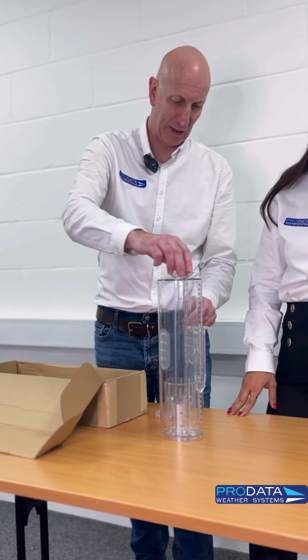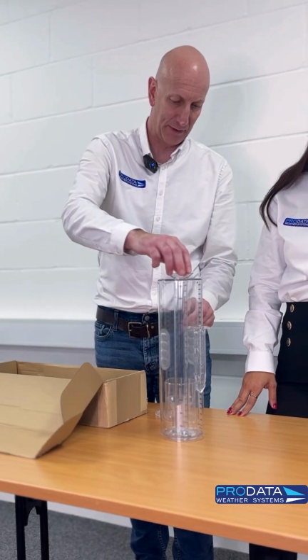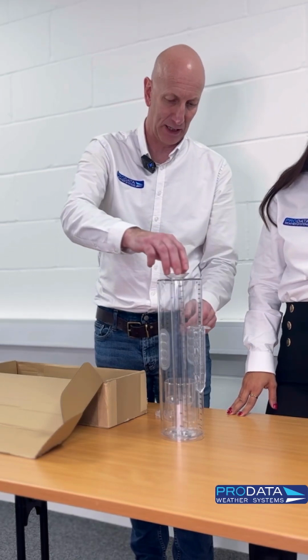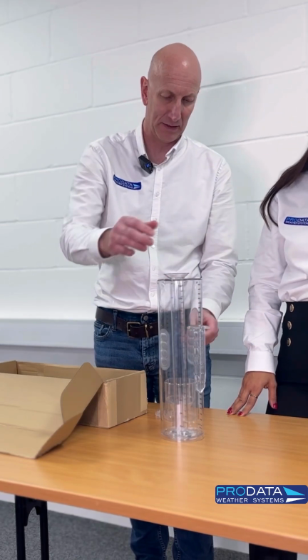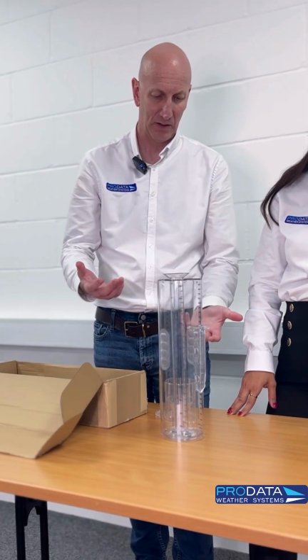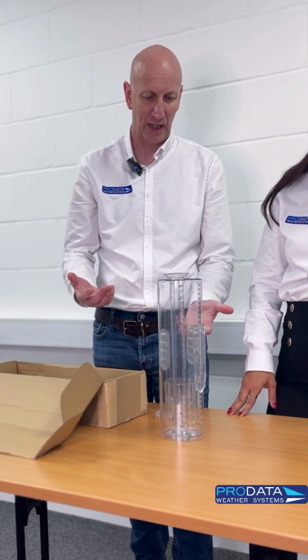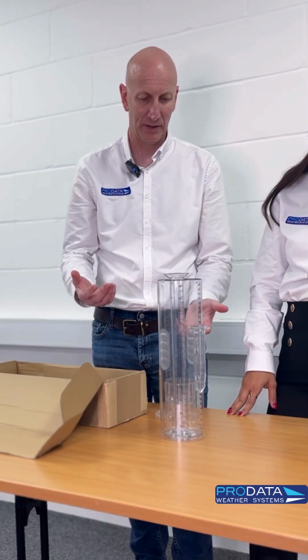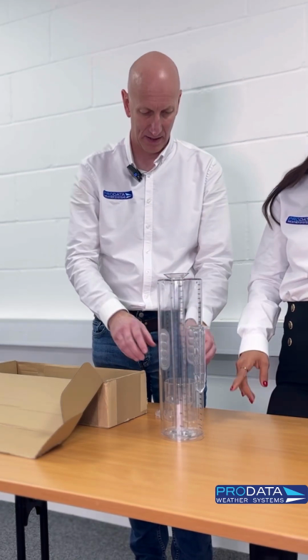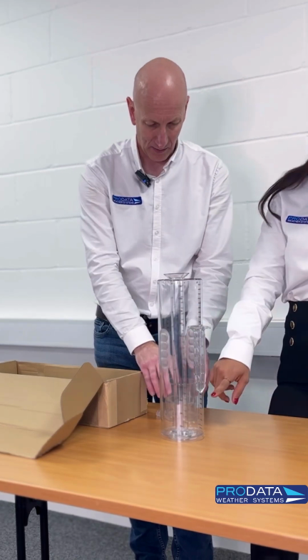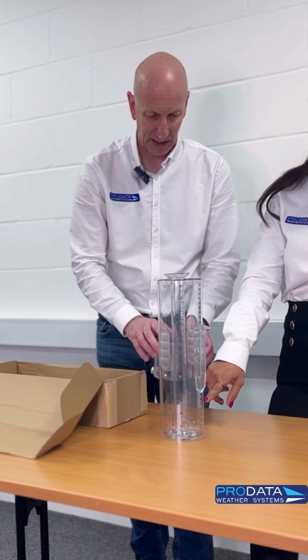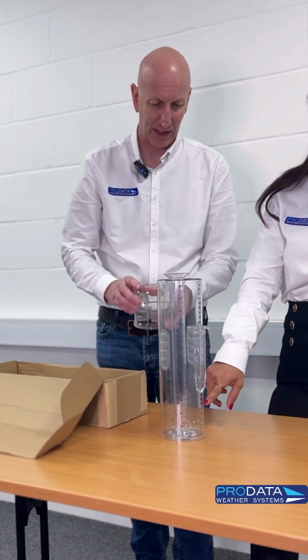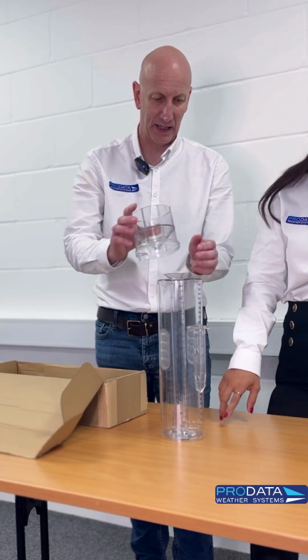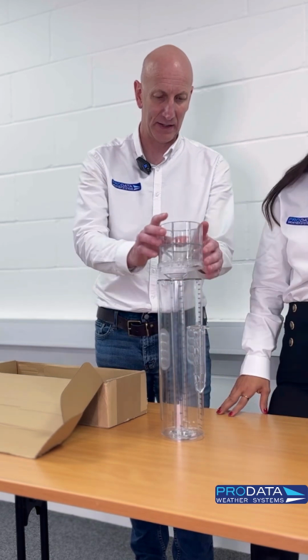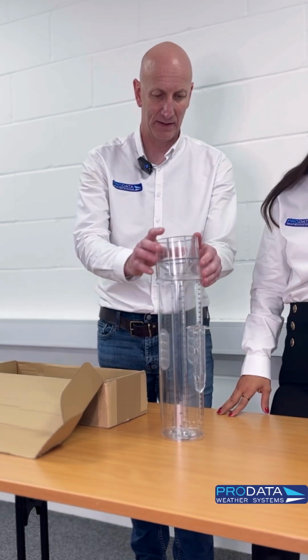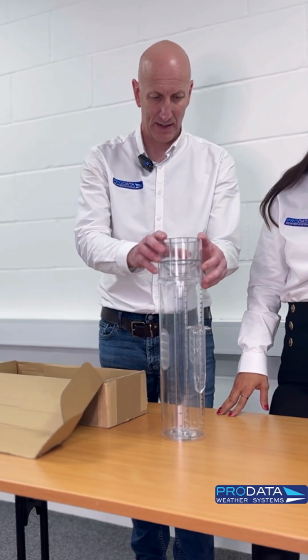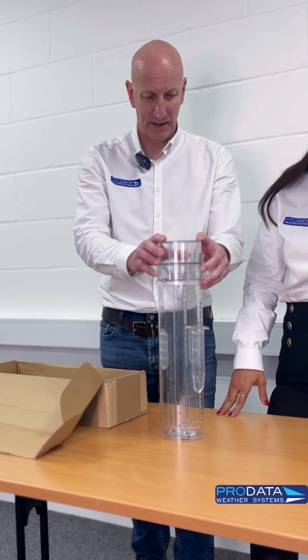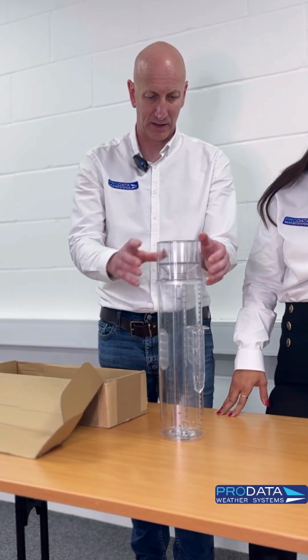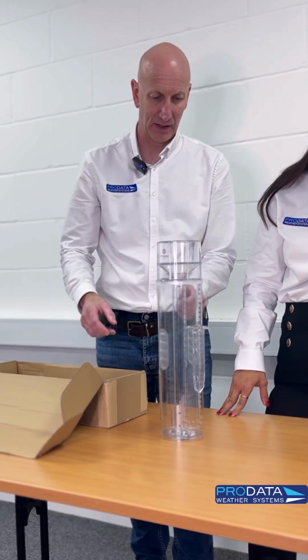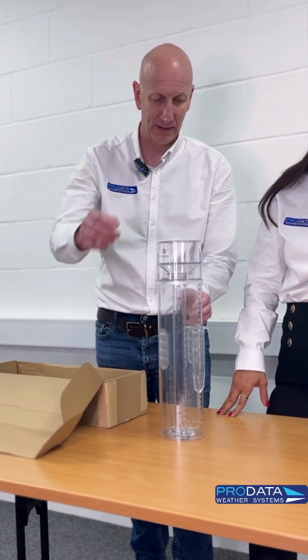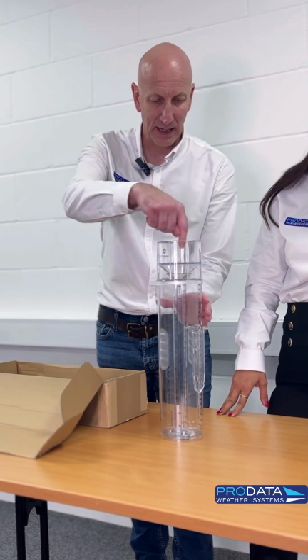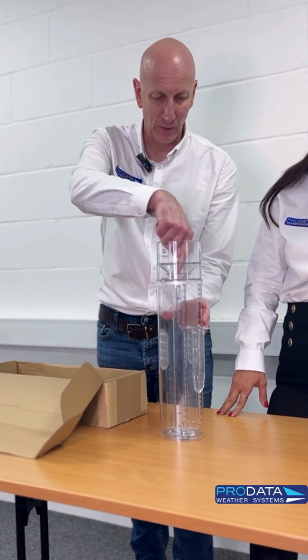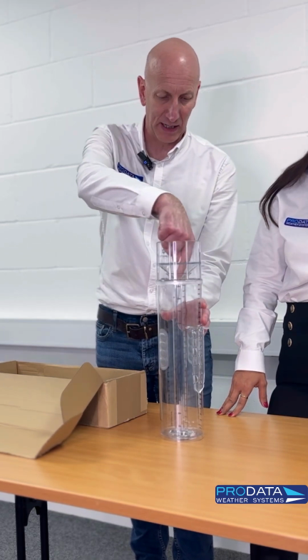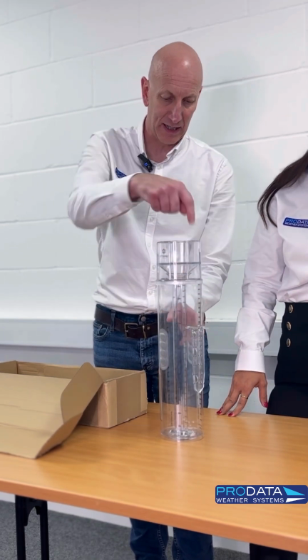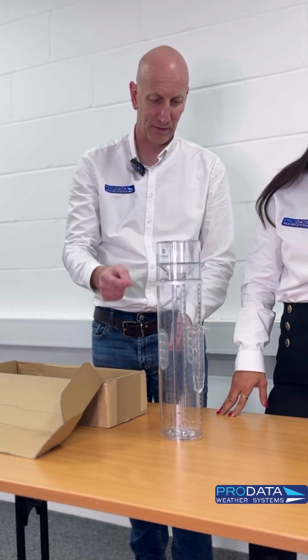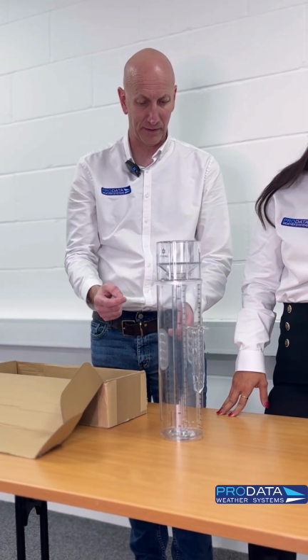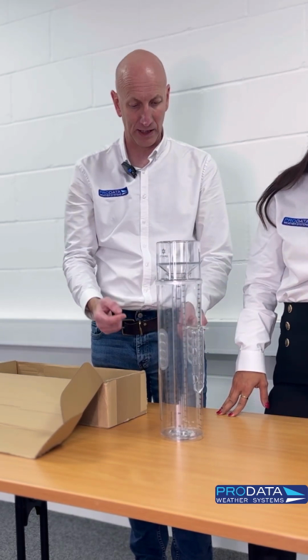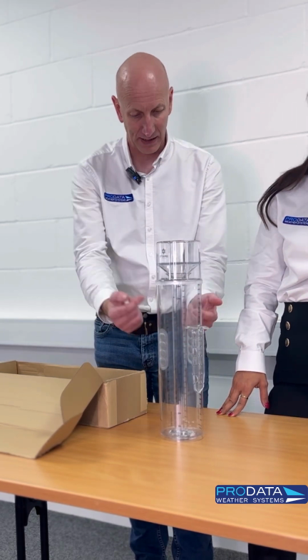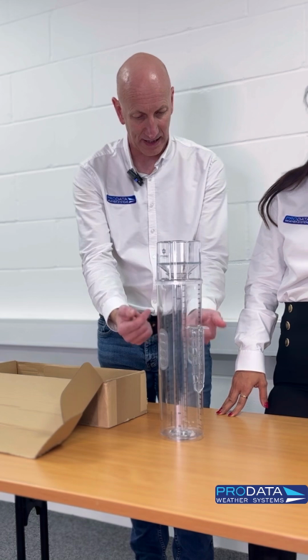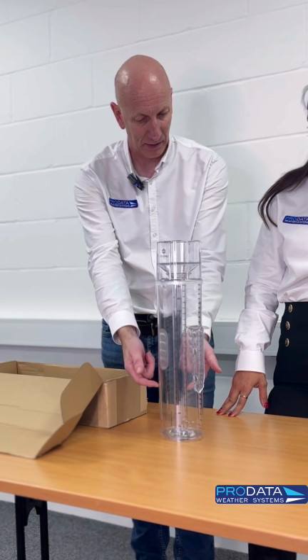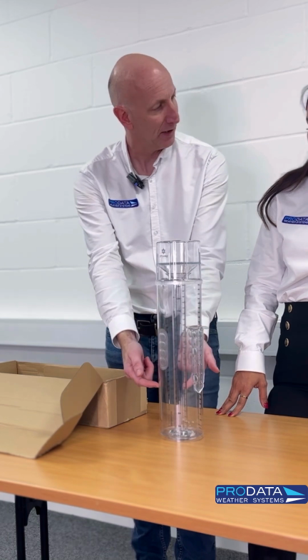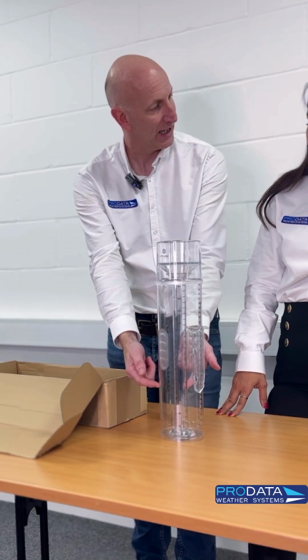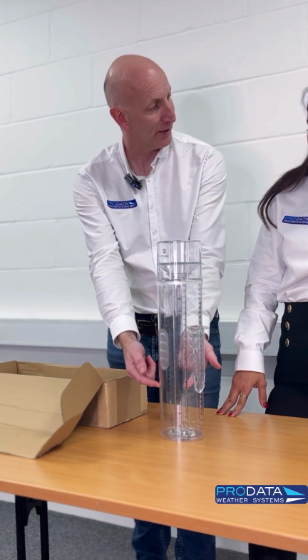A lot of people say, well, when that fills up, what happens? The clever thing with it — and this is the cute stuff — is that when the internal funnel fills up, it then overflows to the outer funnel.